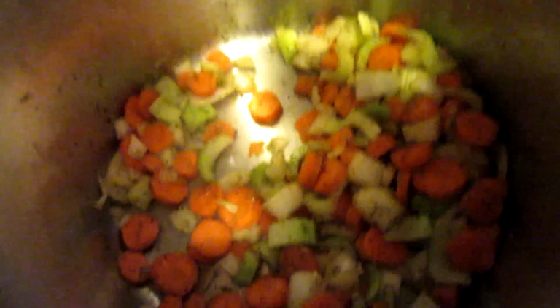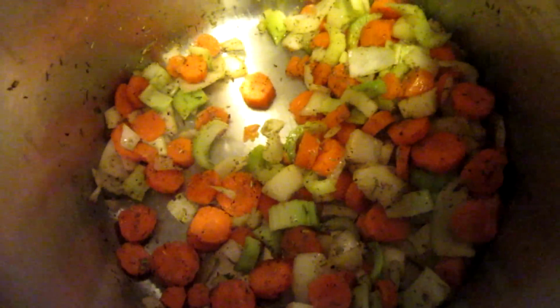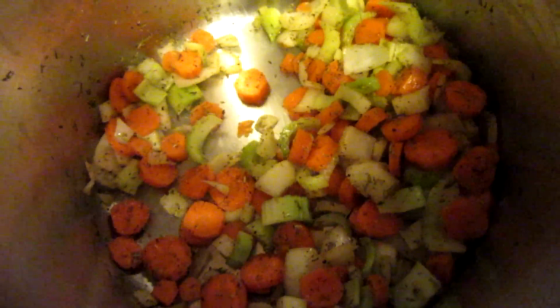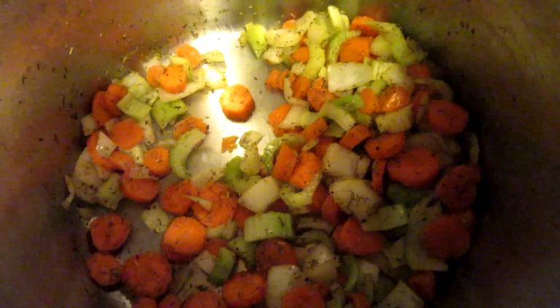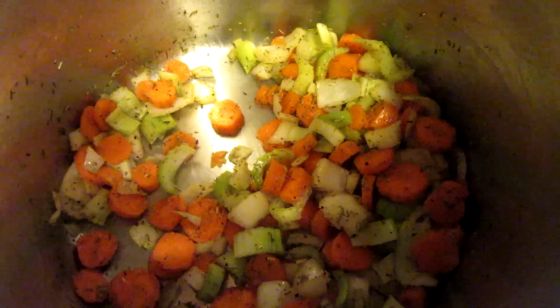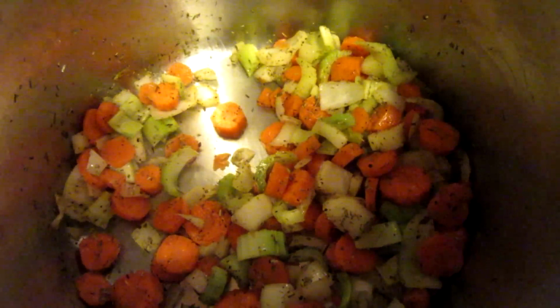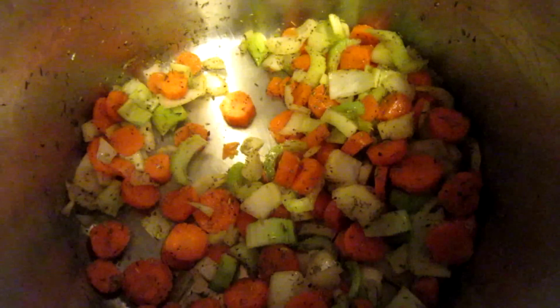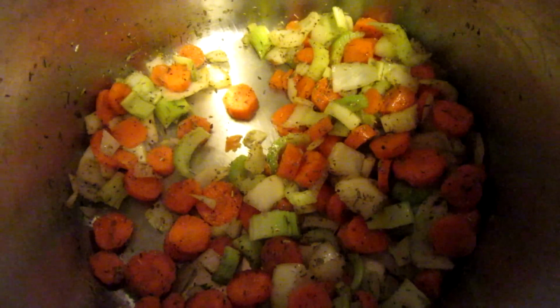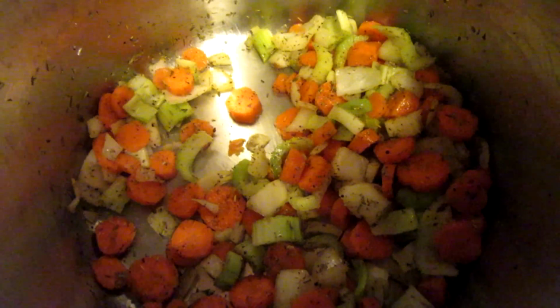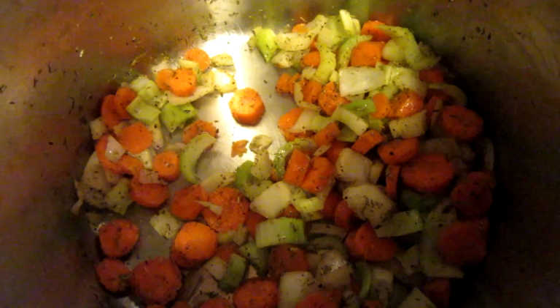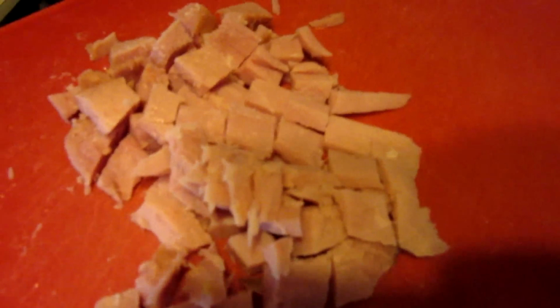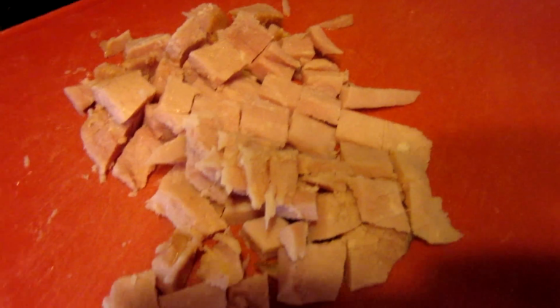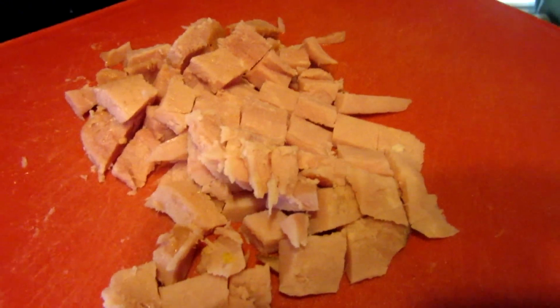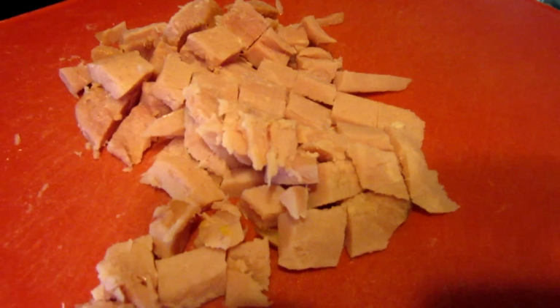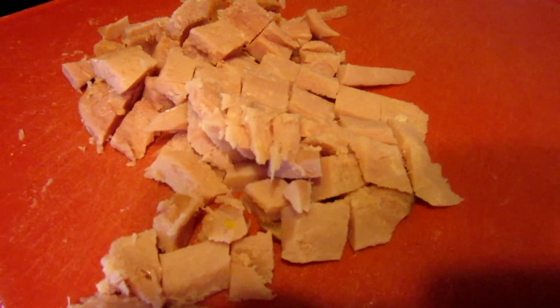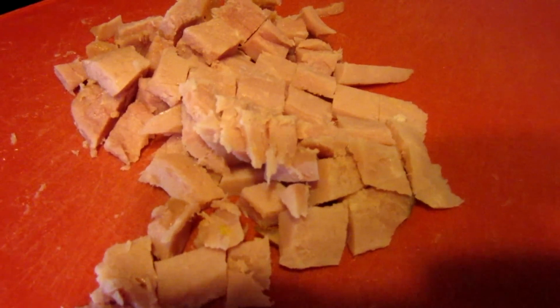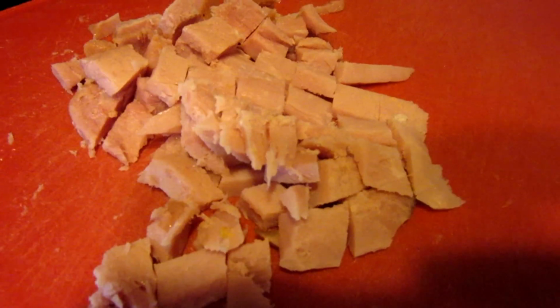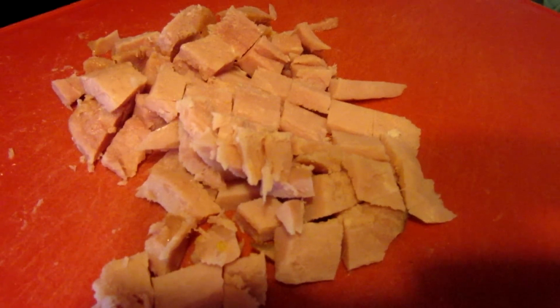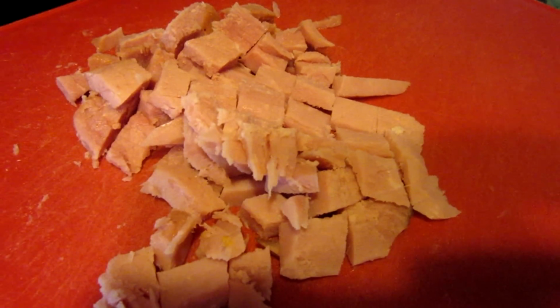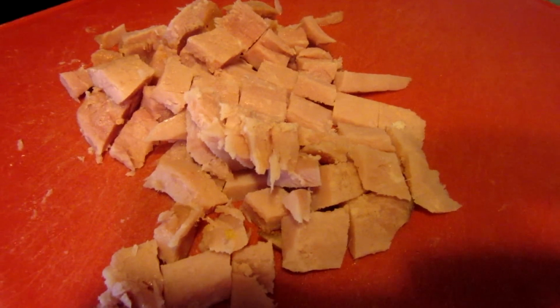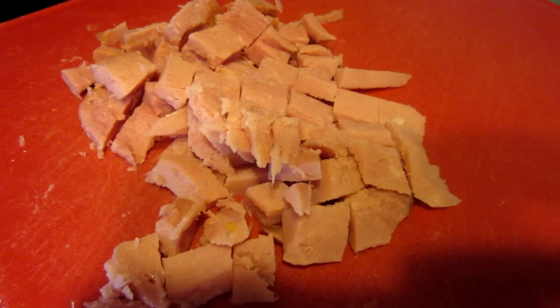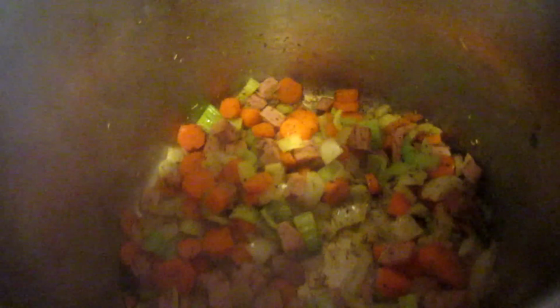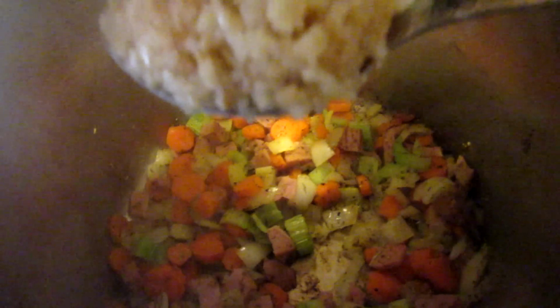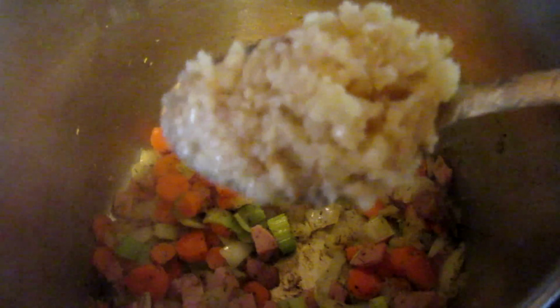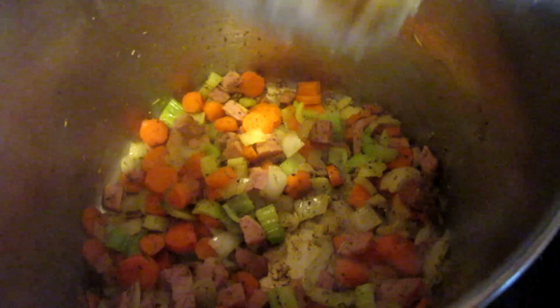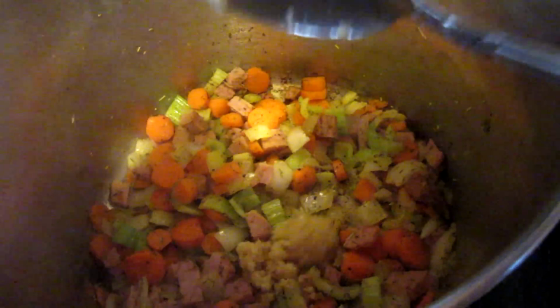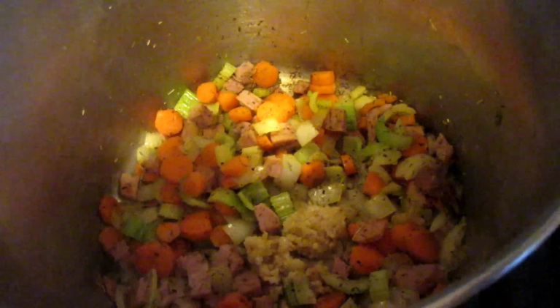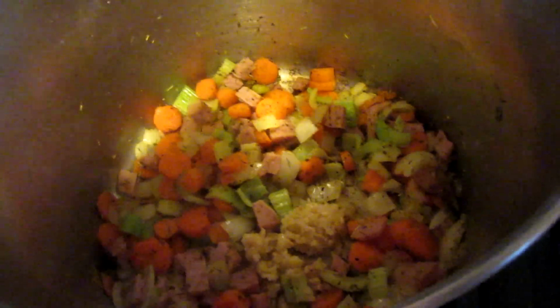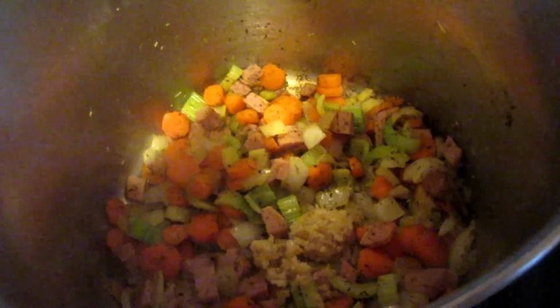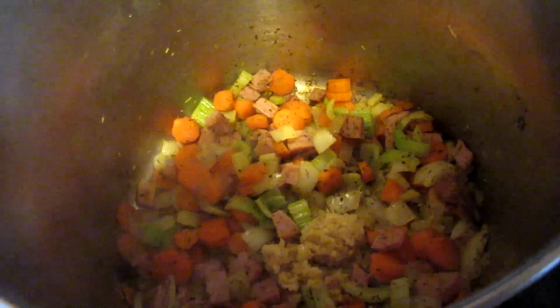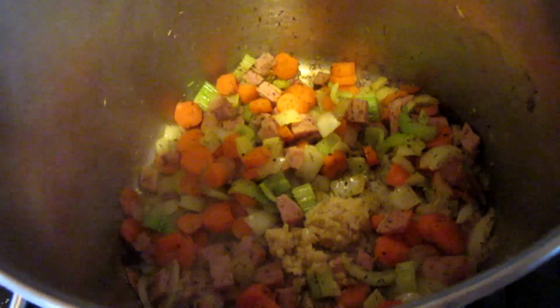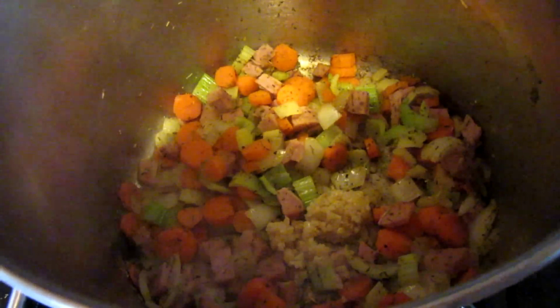Now I'm just going to sauté these vegetables for a couple minutes until they start to soften a little bit. Now I'm going to add in just a little bit of chopped ham and let that cook with the veggies for a little longer. Now add about two cloves of garlic and sauté for just a minute.